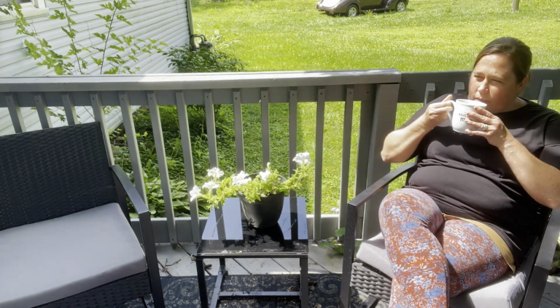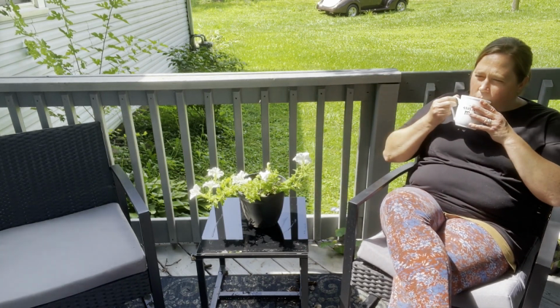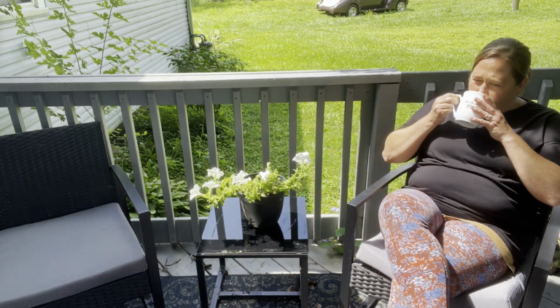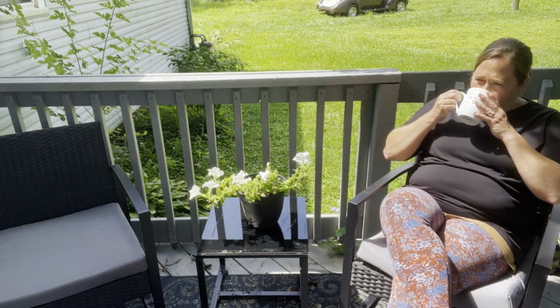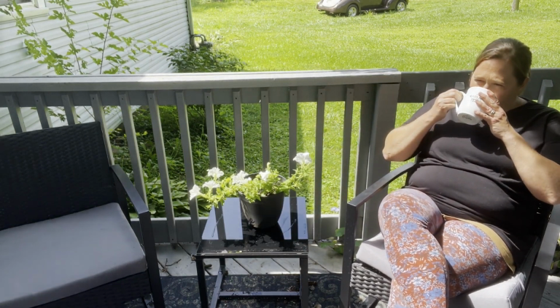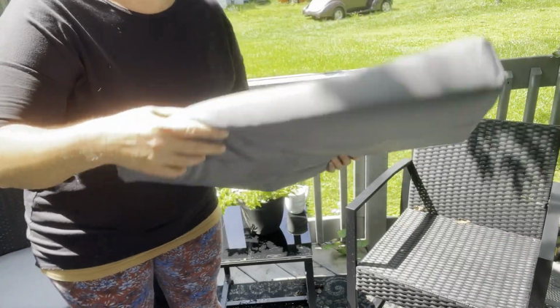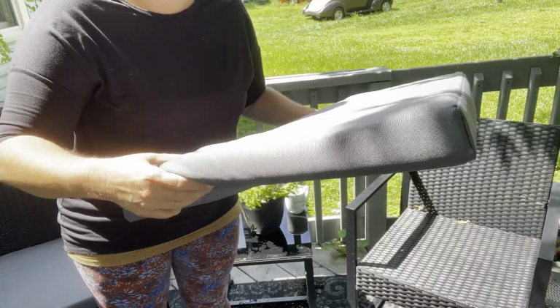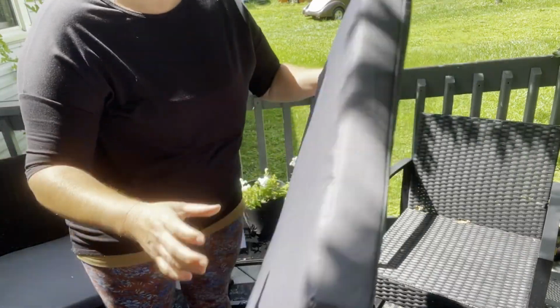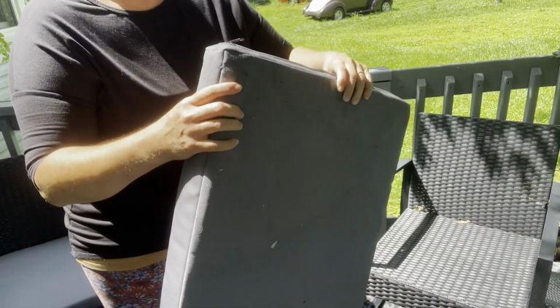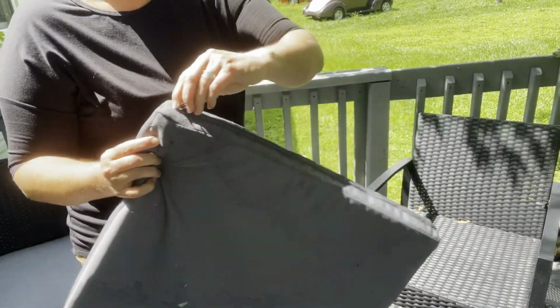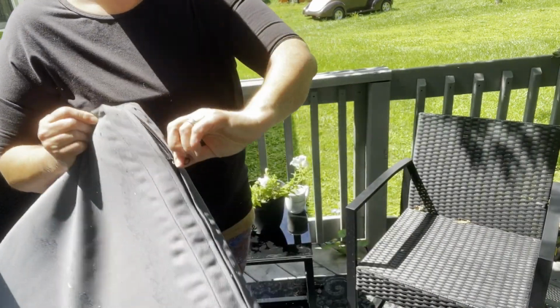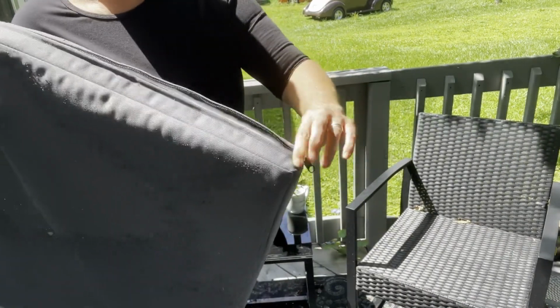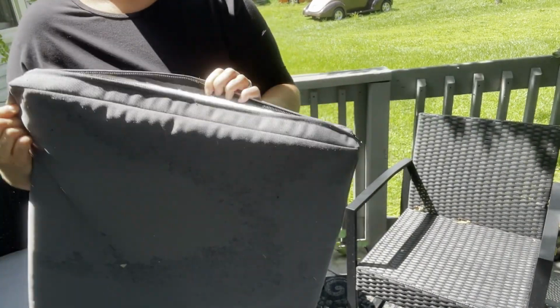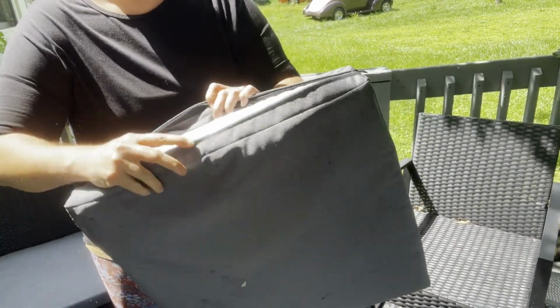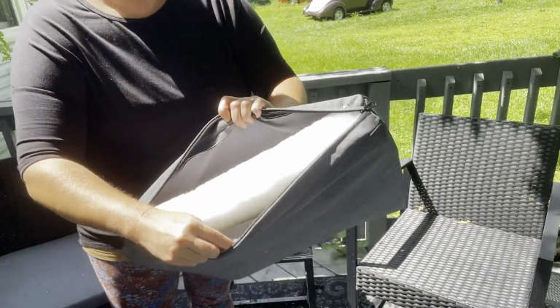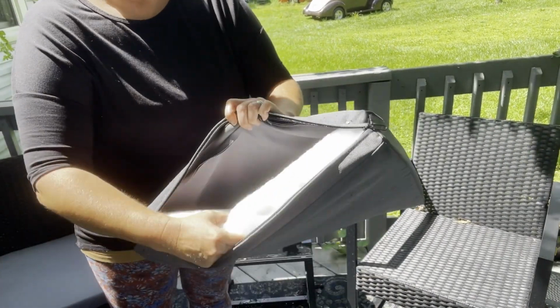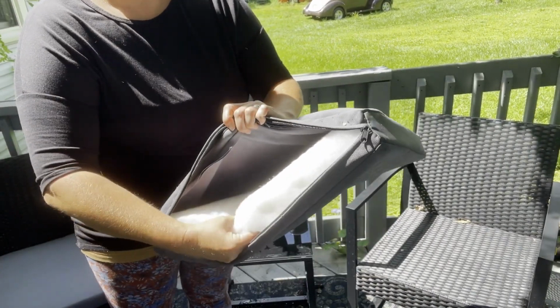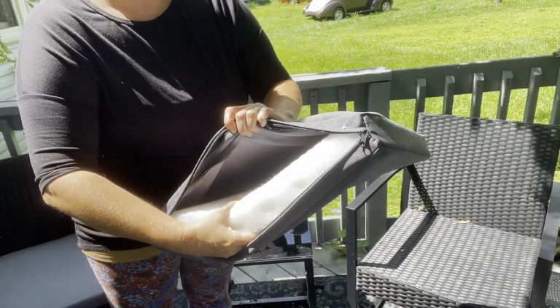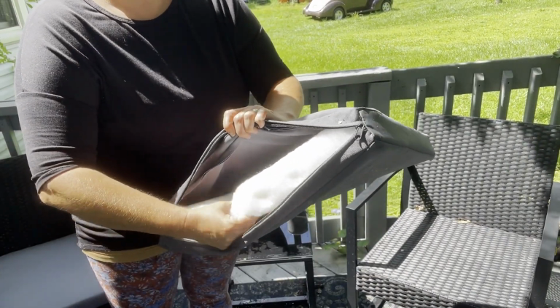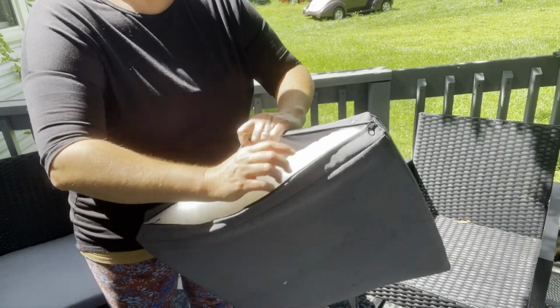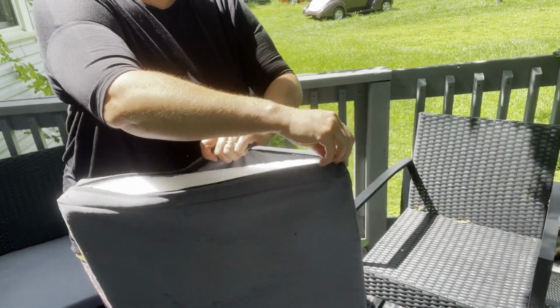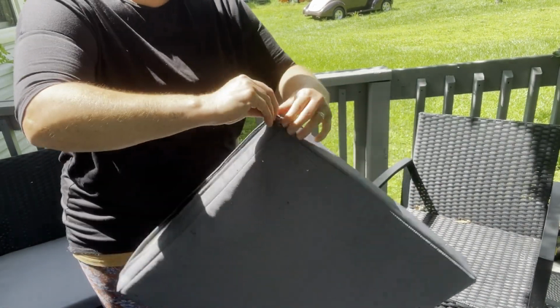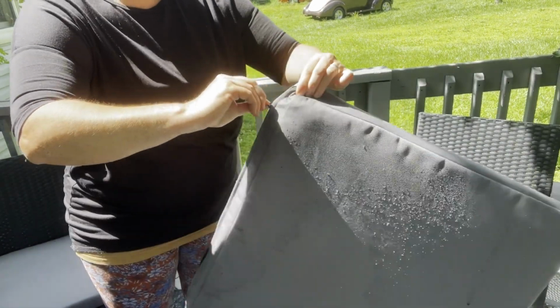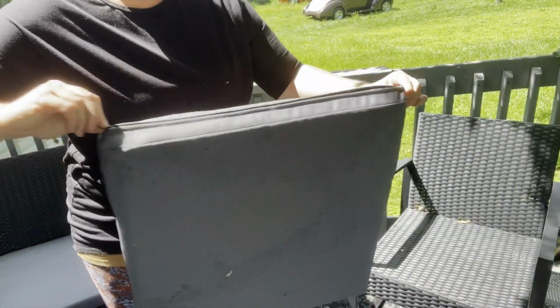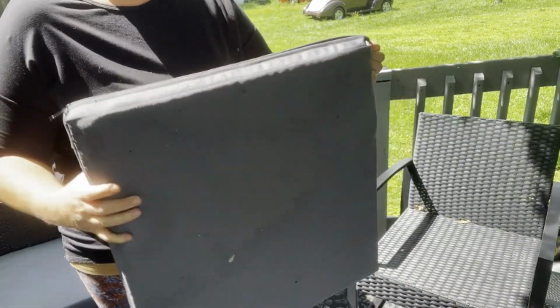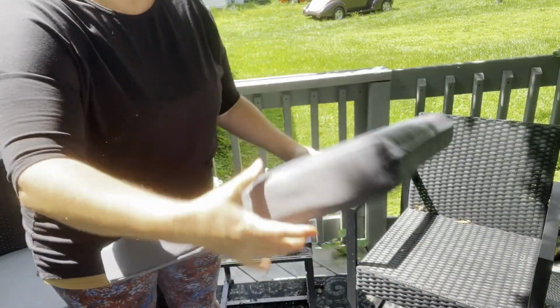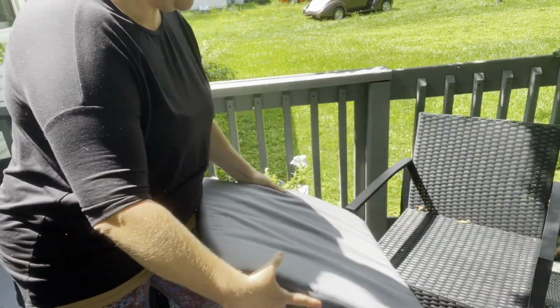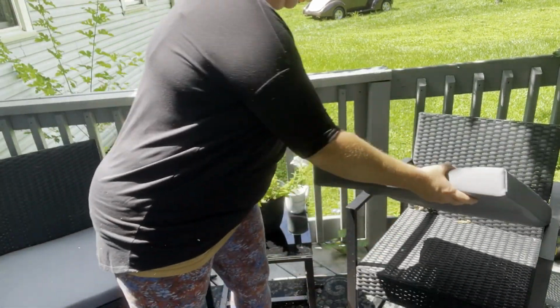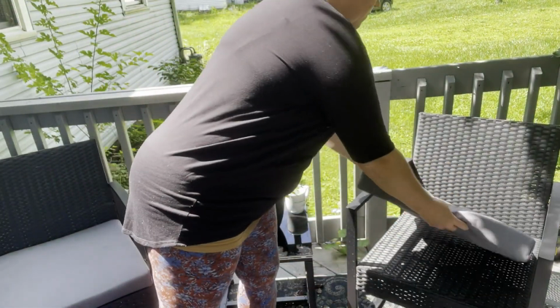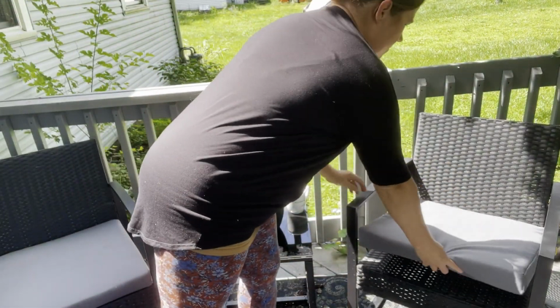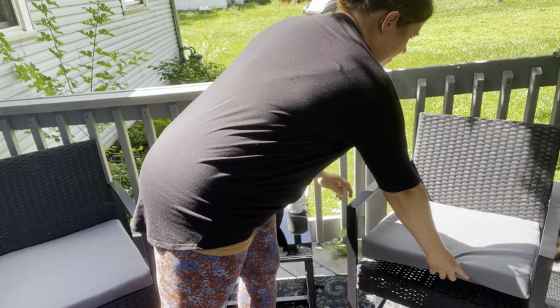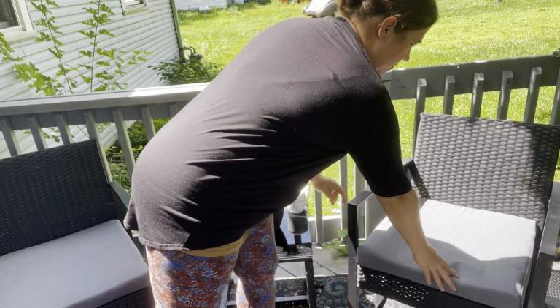I want to talk a little bit about the durability of it. We've had this thing out in thunderstorms. We've had the sun beating down on it and it's been like that for quite a while and it shows no signs of wear. It's very easy to zip and unzip if you want to wash the covers, so that's great.